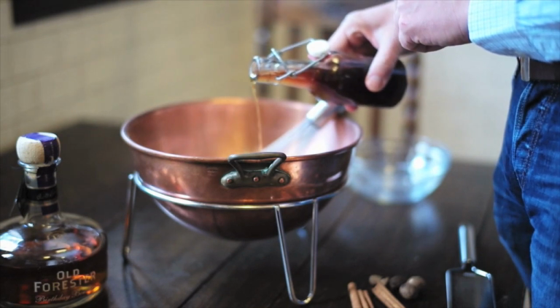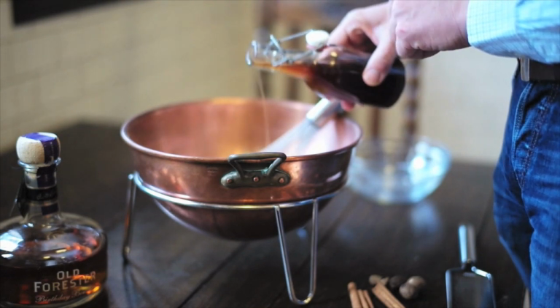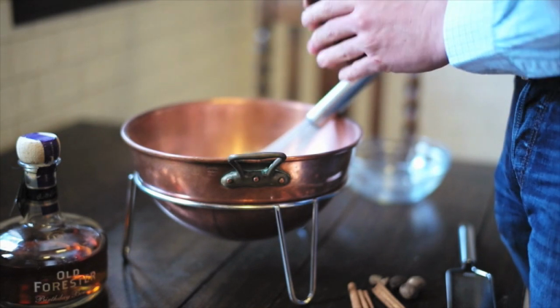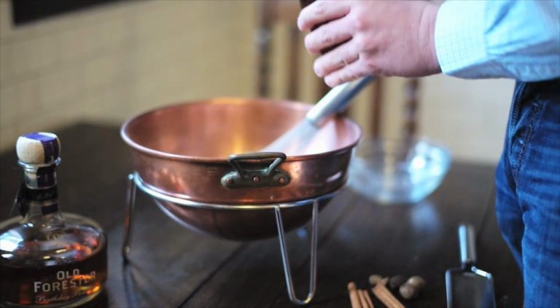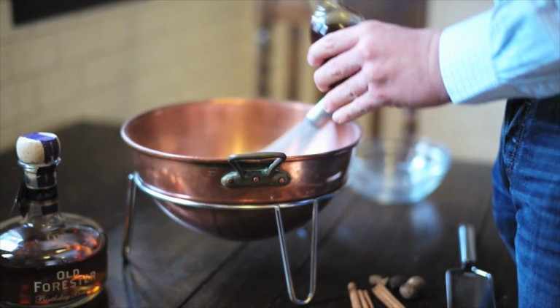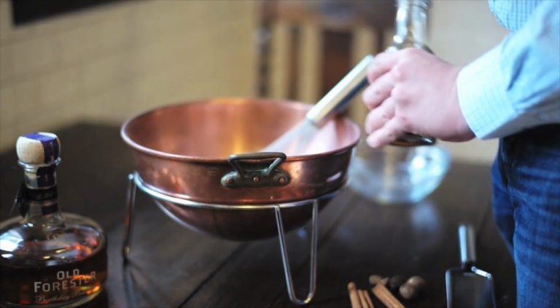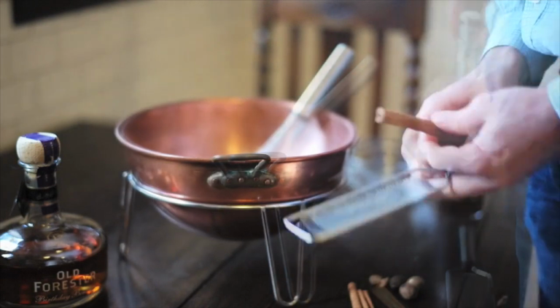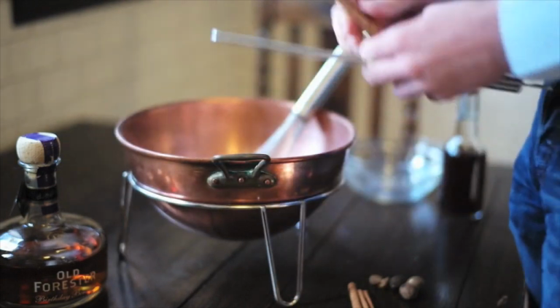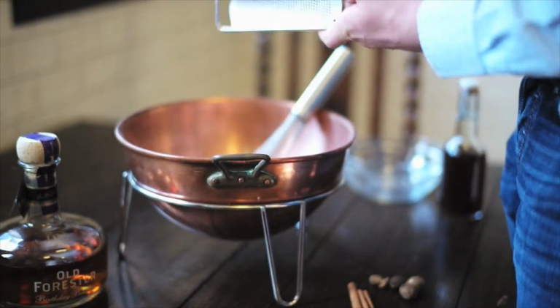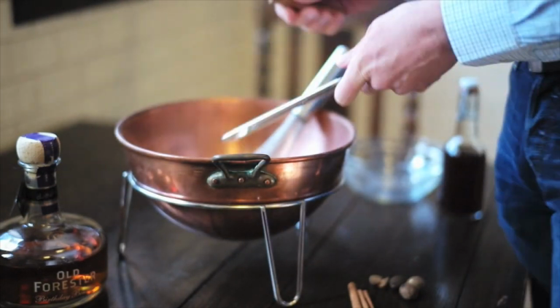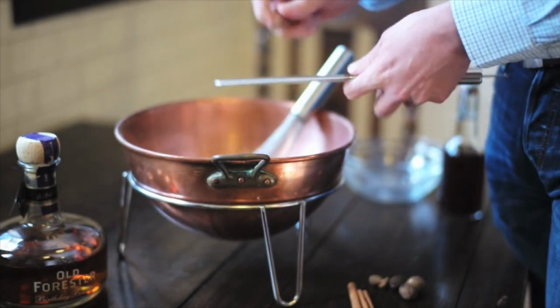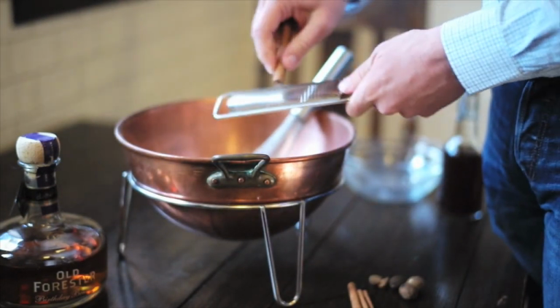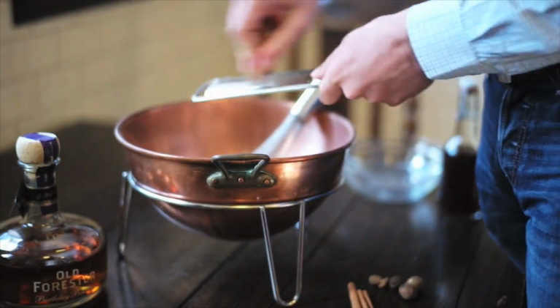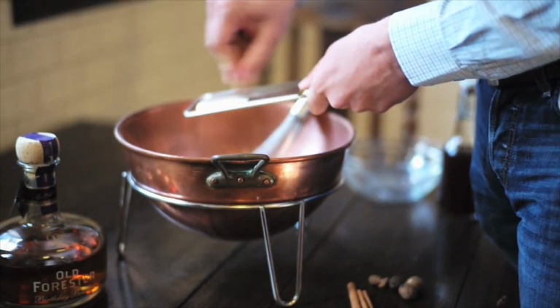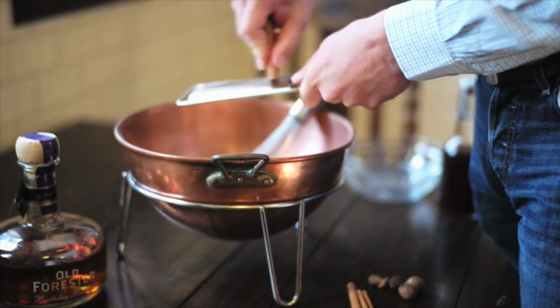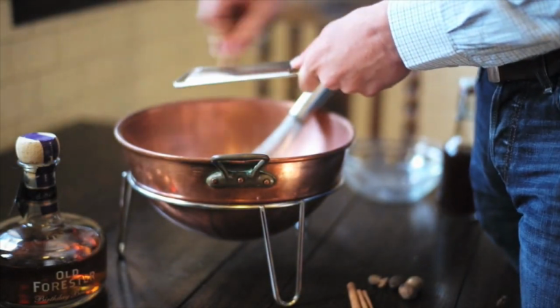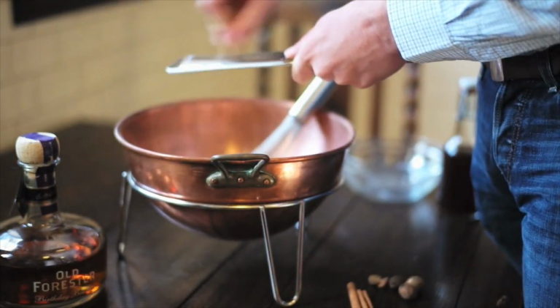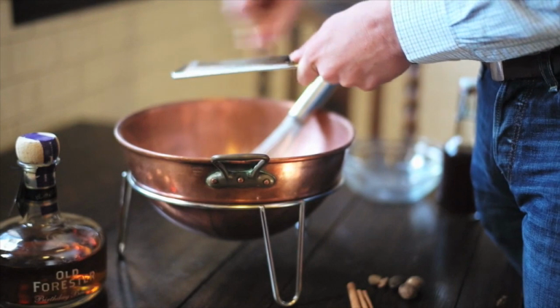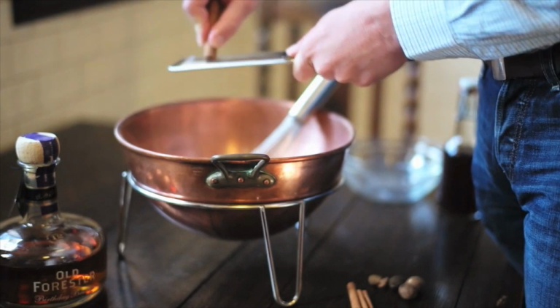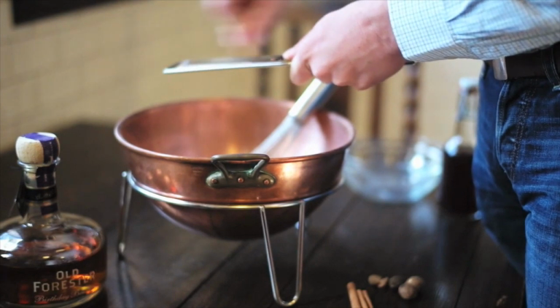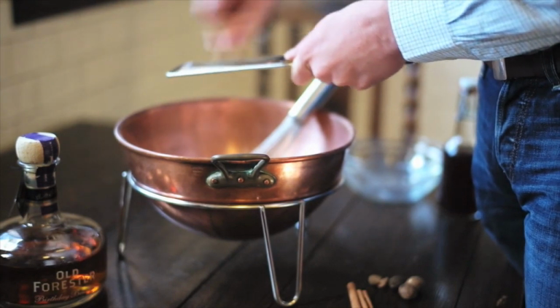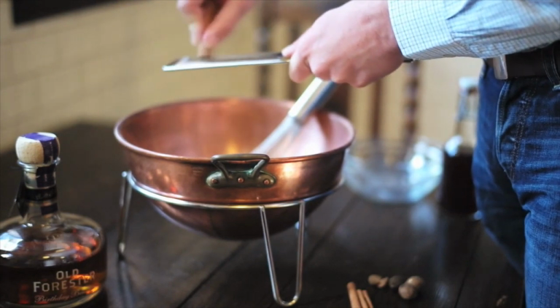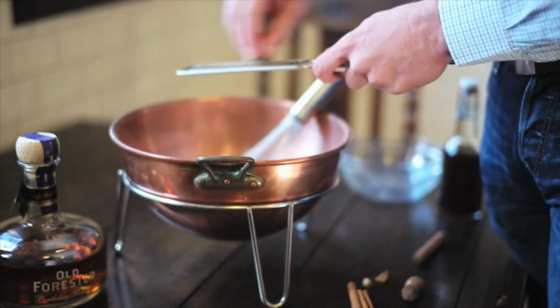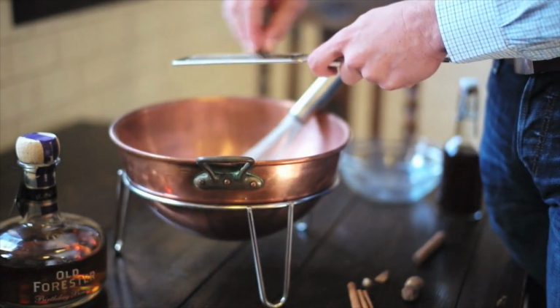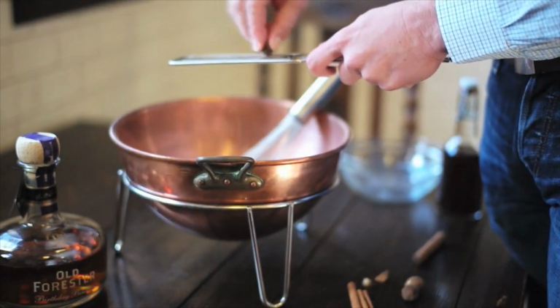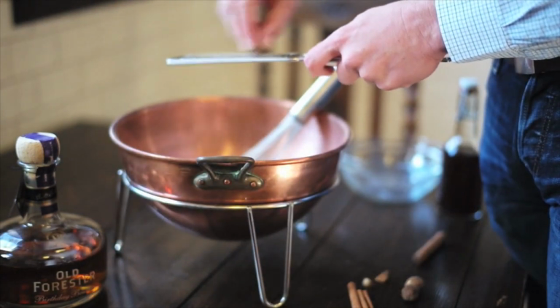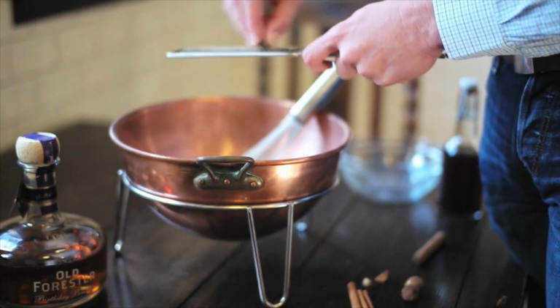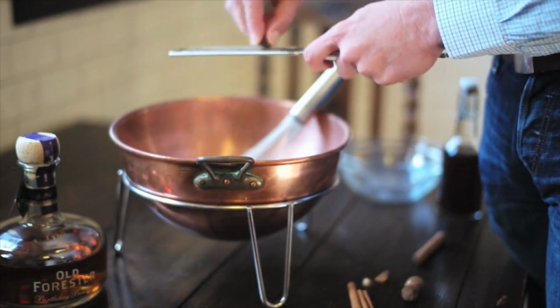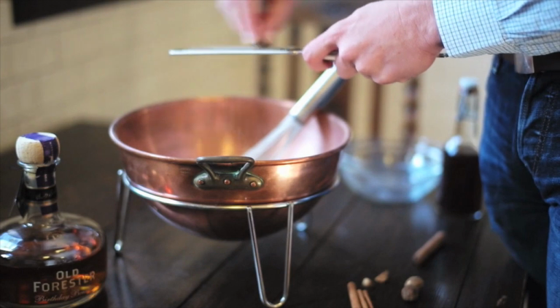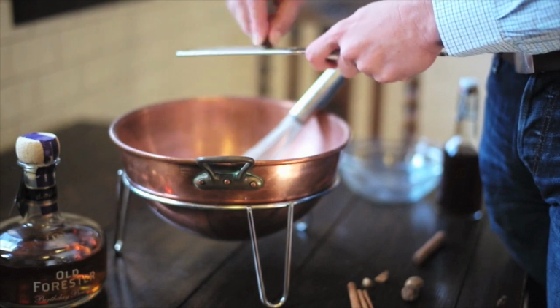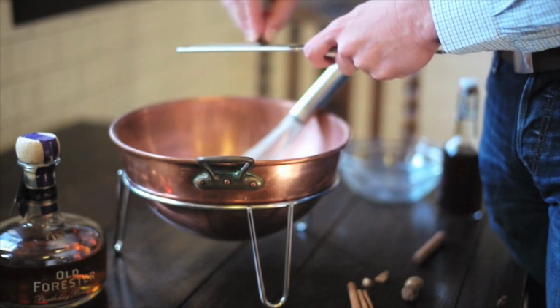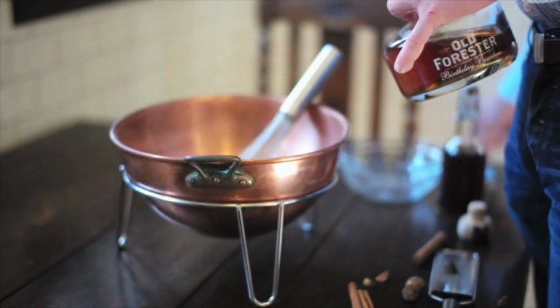I just kind of eyeball the vanilla because I love it and like to add a lot. Then I freshly microplane some cinnamon and nutmeg. The recipe I've written in my book, Bourbon and Bacon, calls for two teaspoons of each, but I just do it to taste.